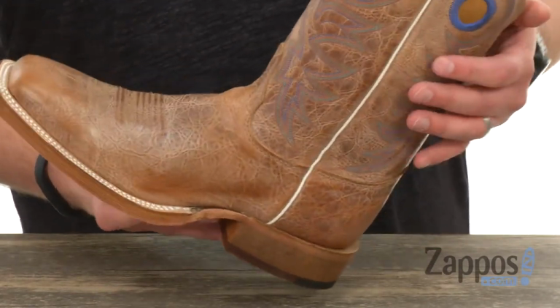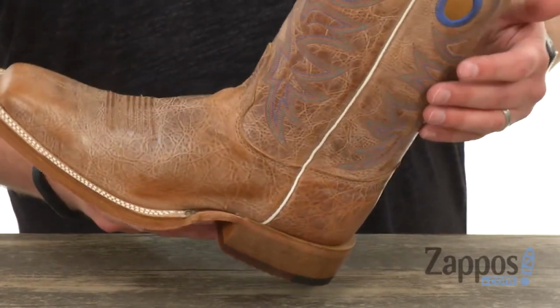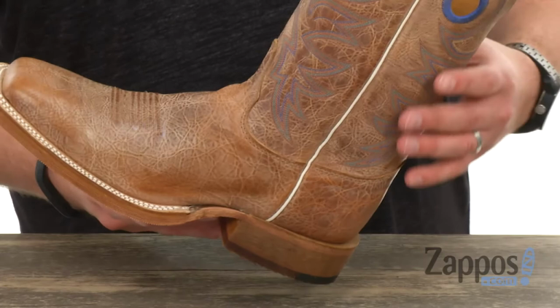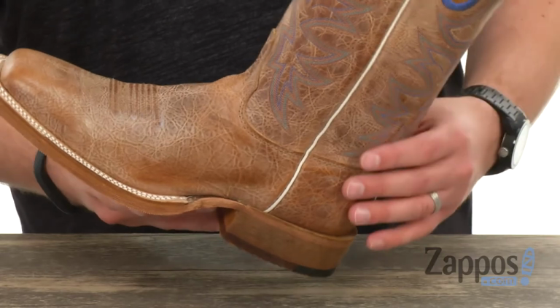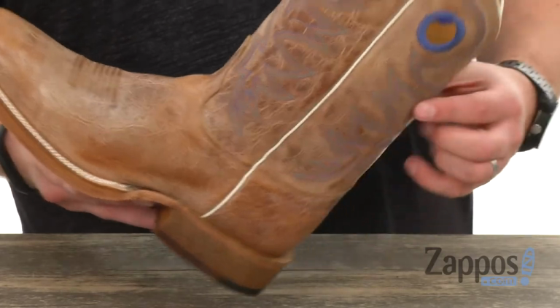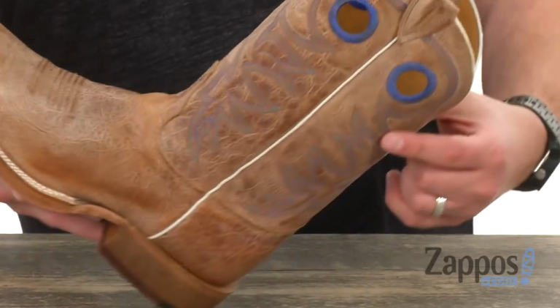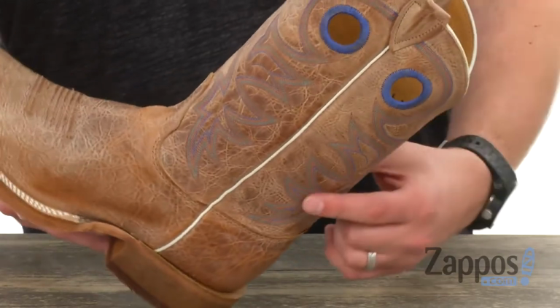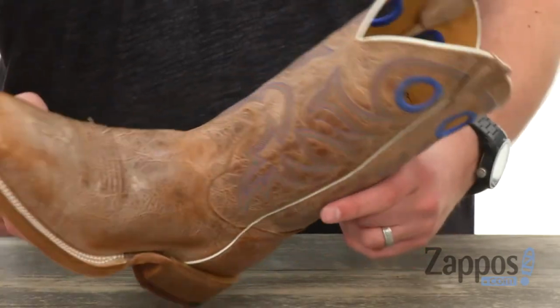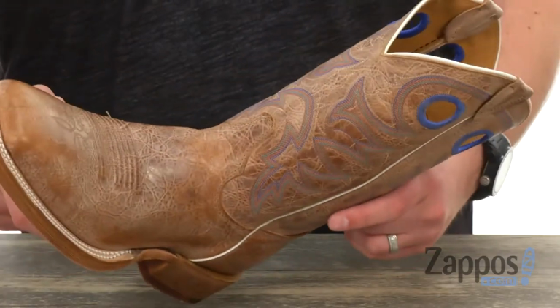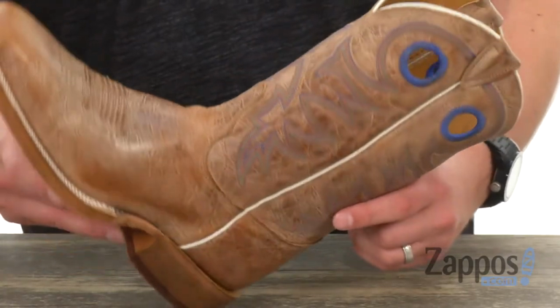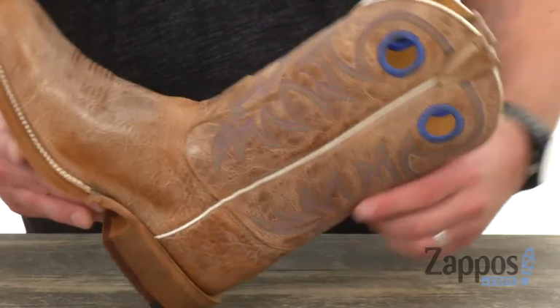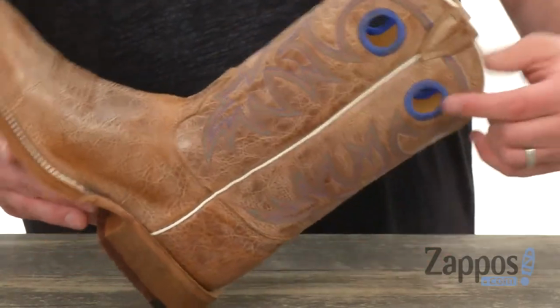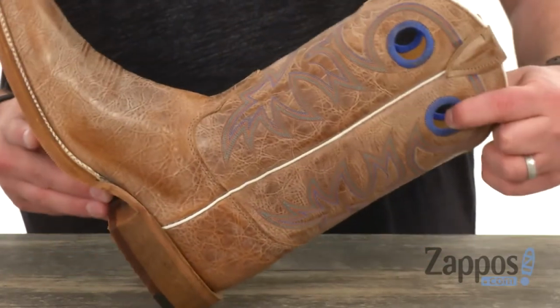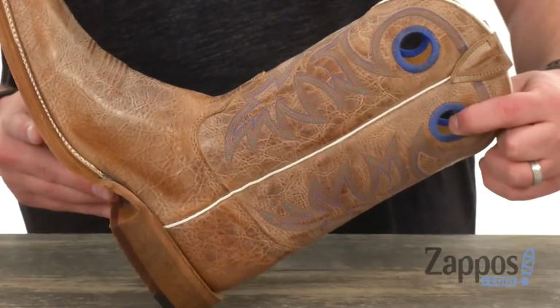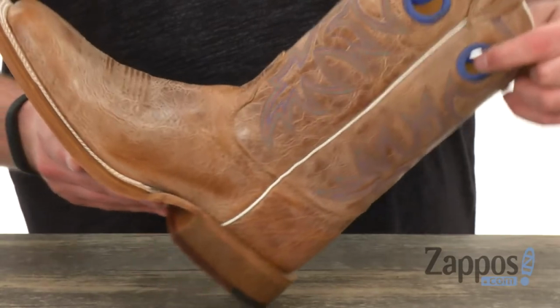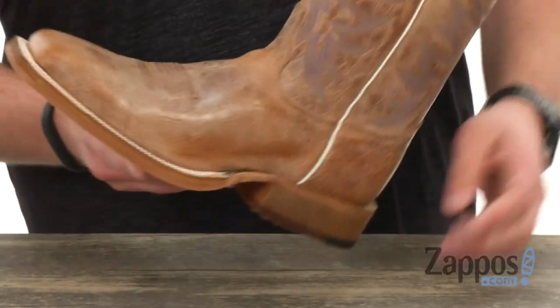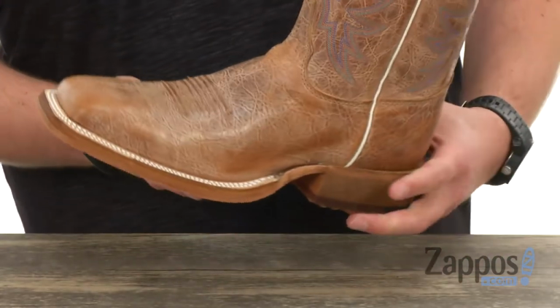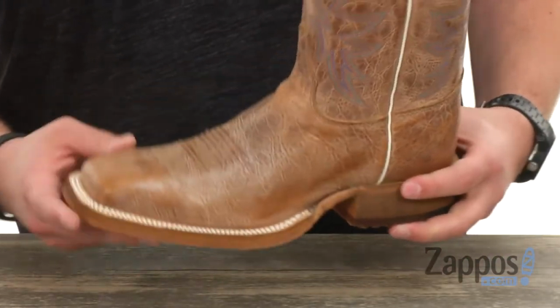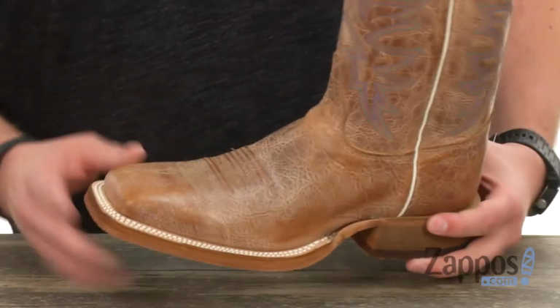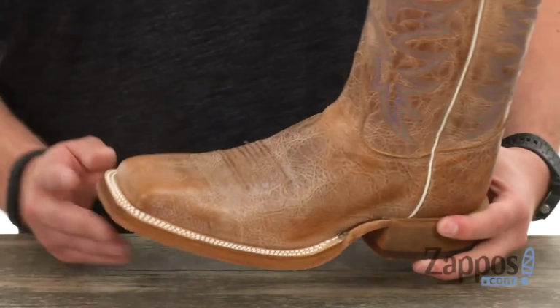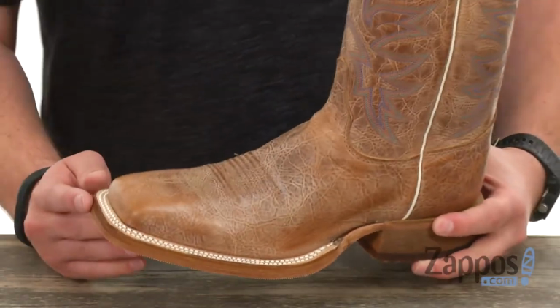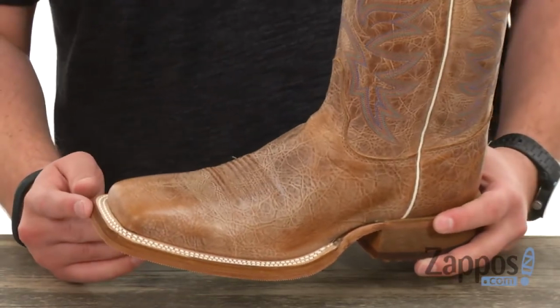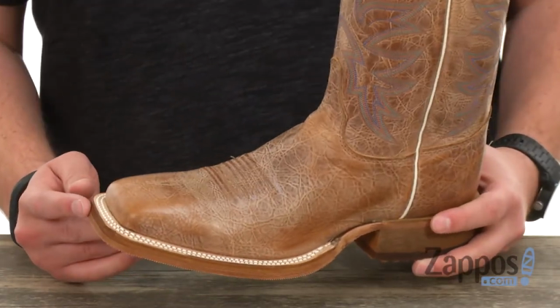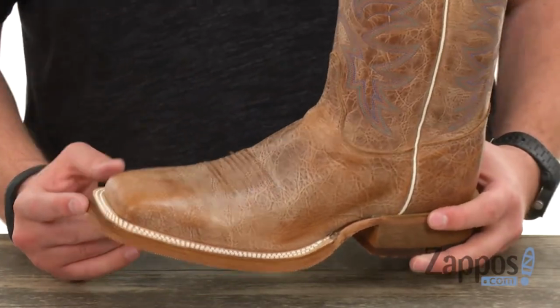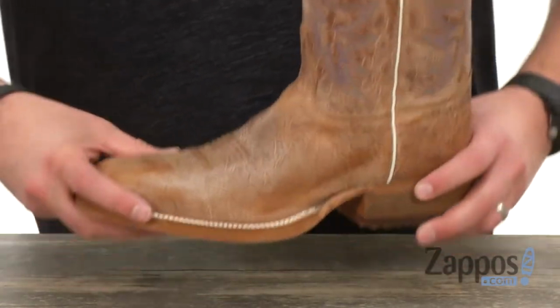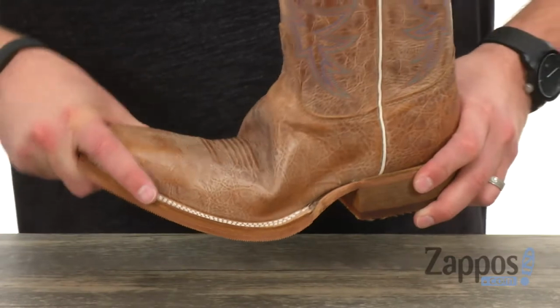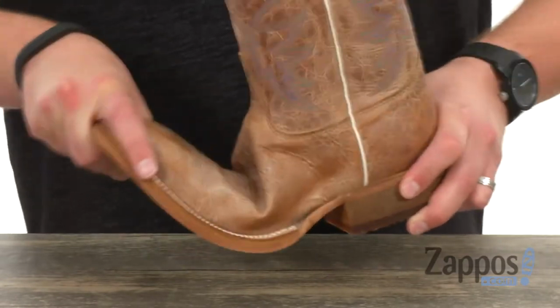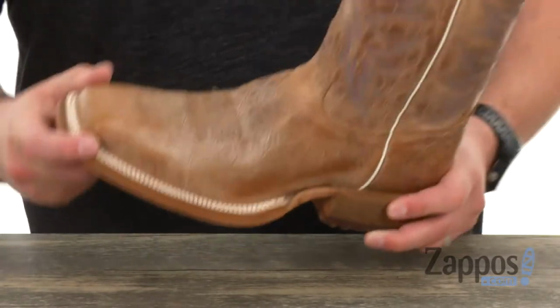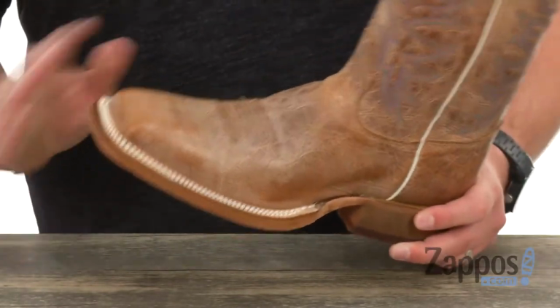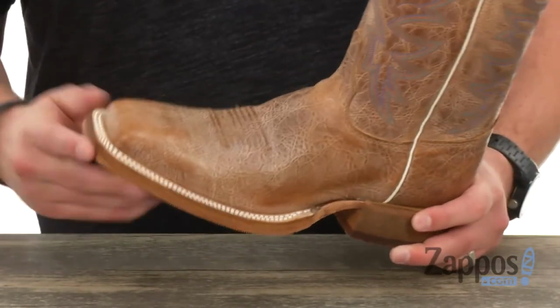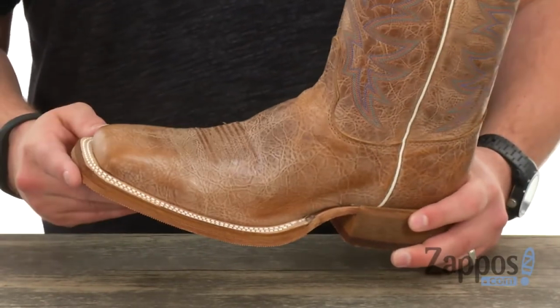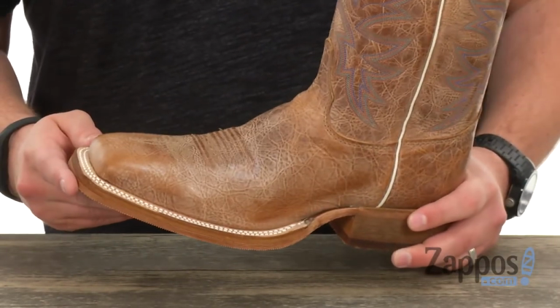It's got a really sturdy upper with fantastic stitch detailing throughout. Got your pull loops up there to pull them on and off quick and easy. It's got that J-Flex flexible comfort system in there, so you really don't have to worry about breaking them in — they're gonna be nice and flexible right away.